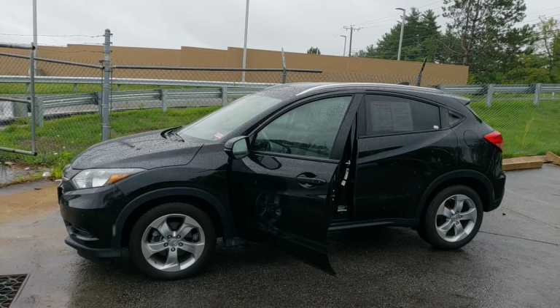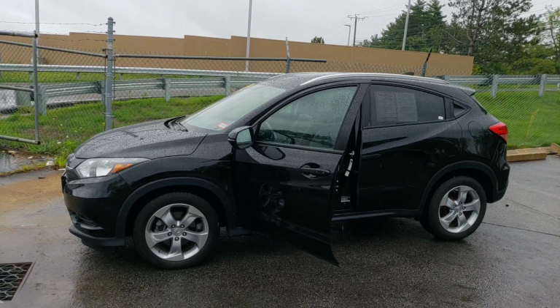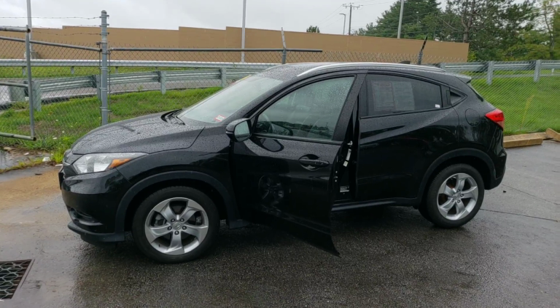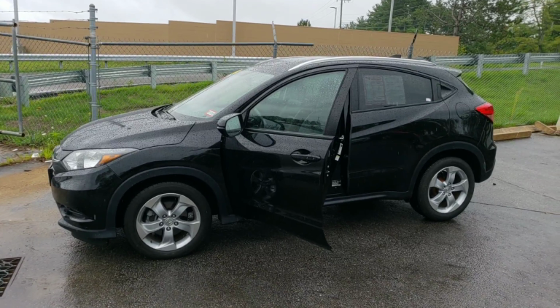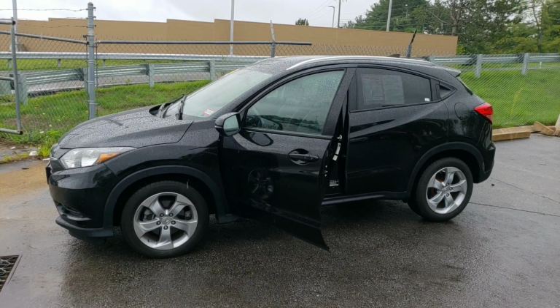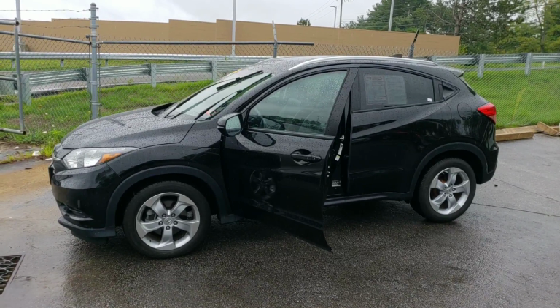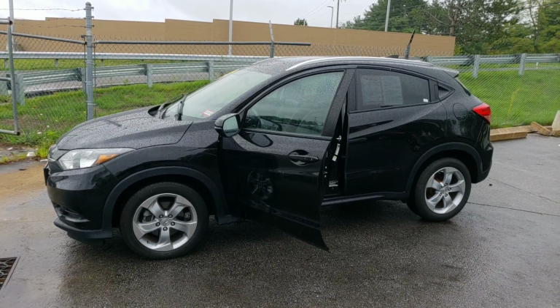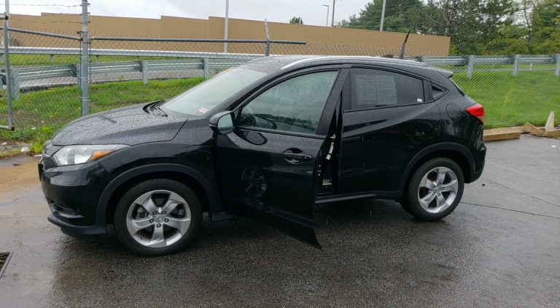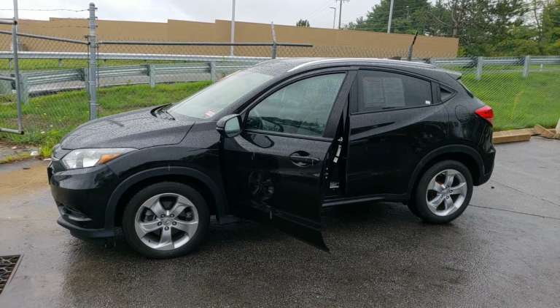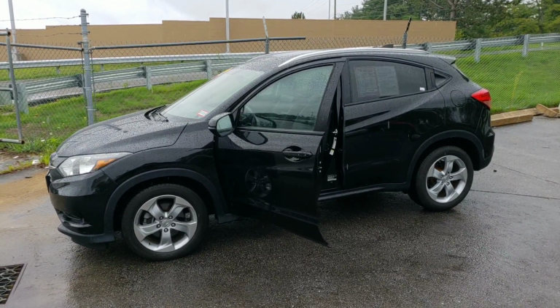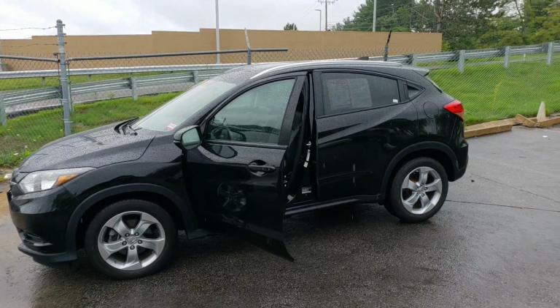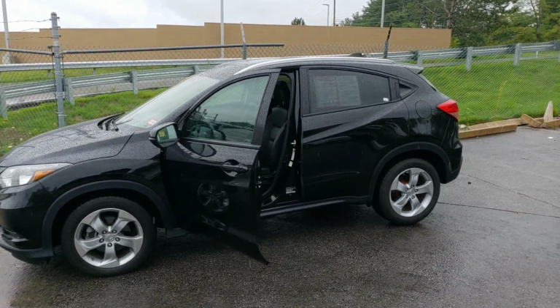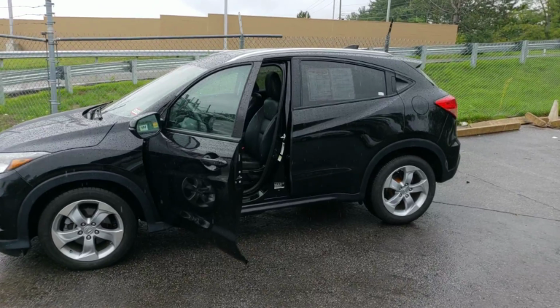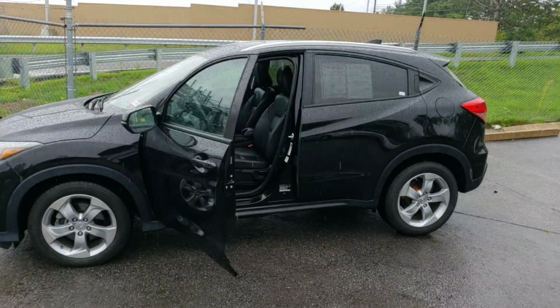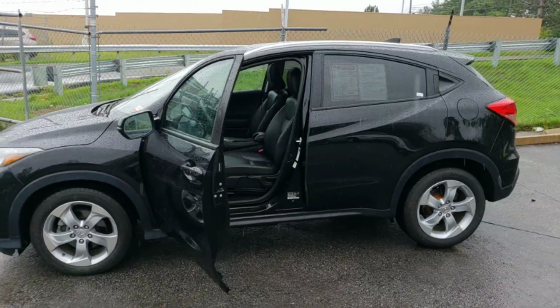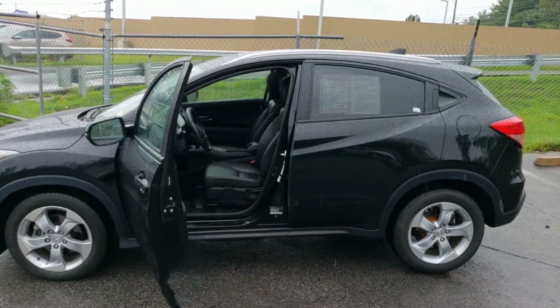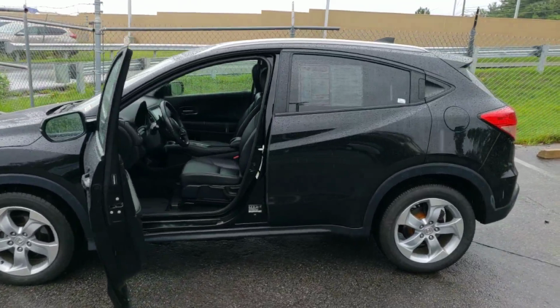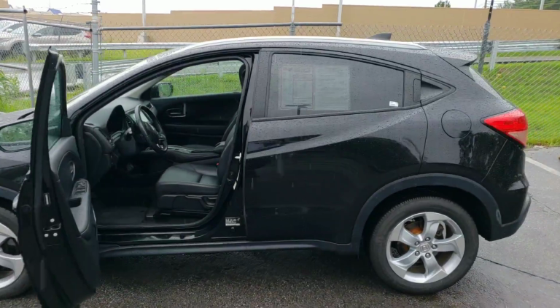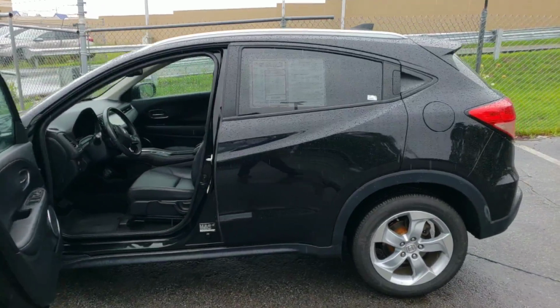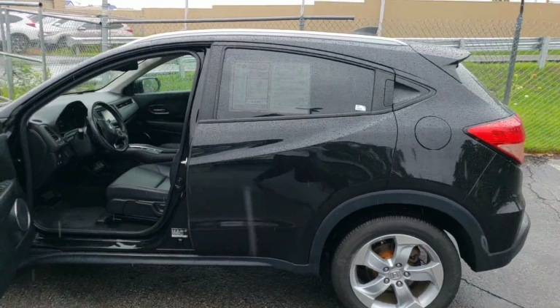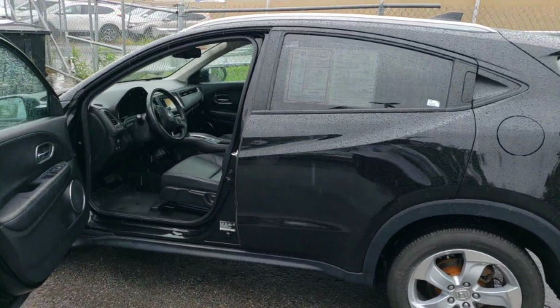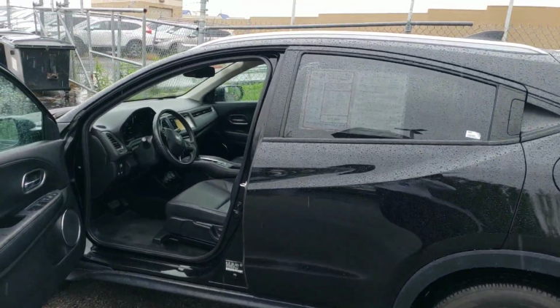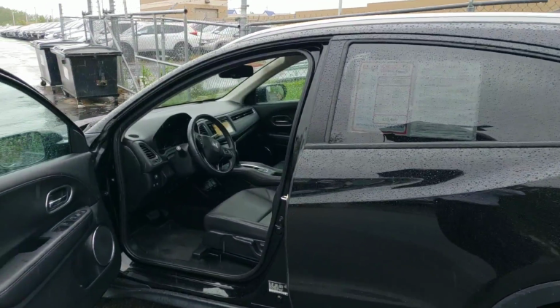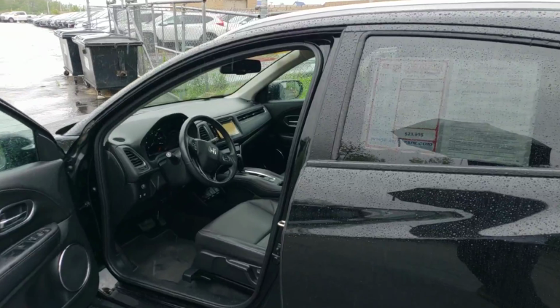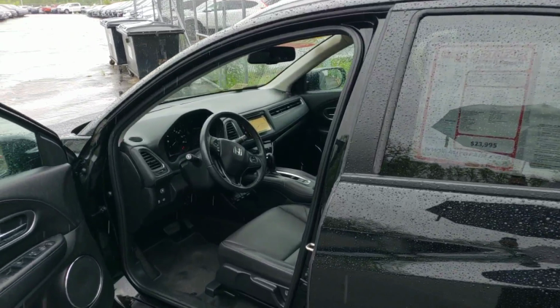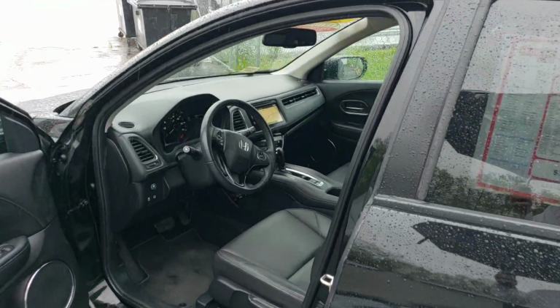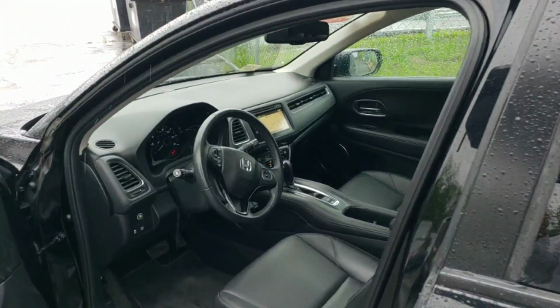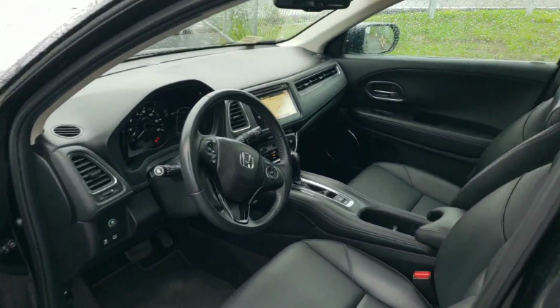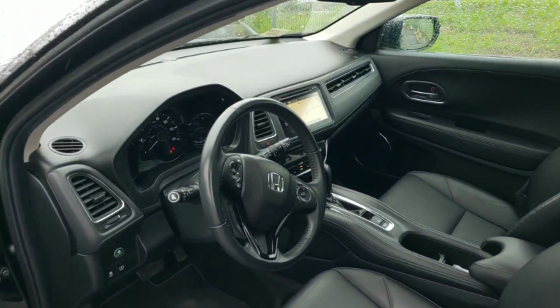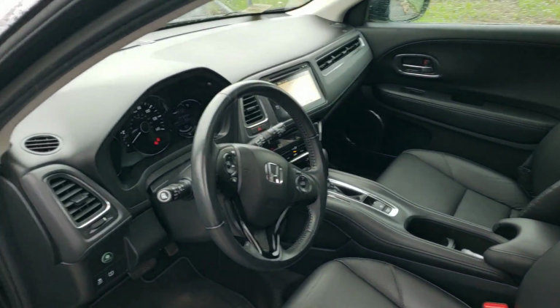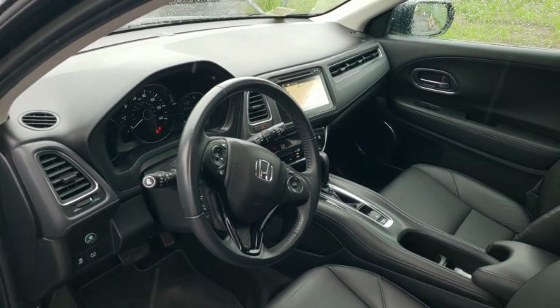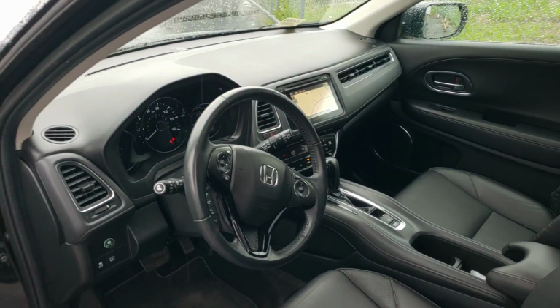Hey, good afternoon. Christine, James, Dean, and Melissa over at AutoFair. I understand you were interested in another HRV we had. Unfortunately, we did sell that today, so Melissa asked me to help you out and send you a quick video of this one we have in stock.